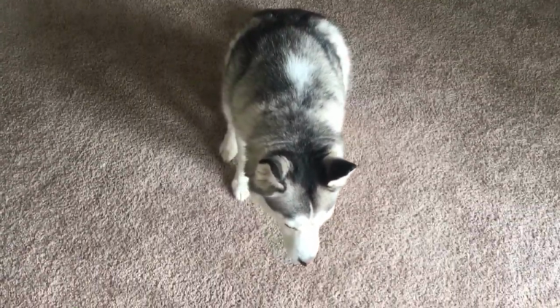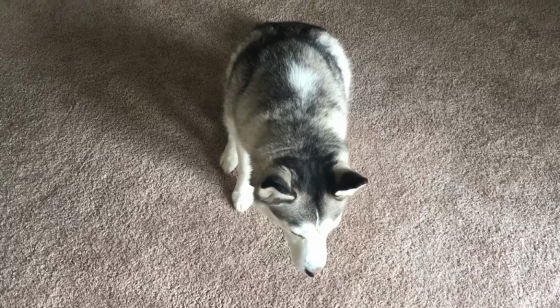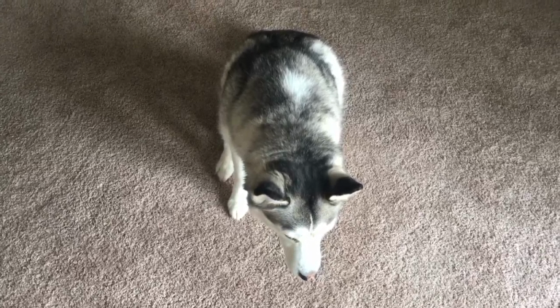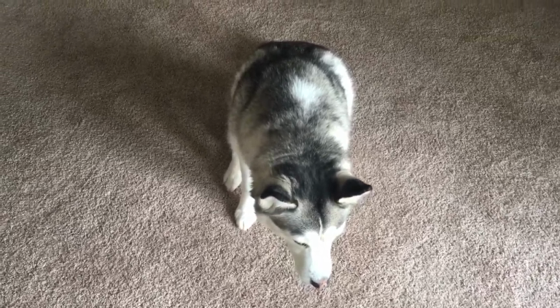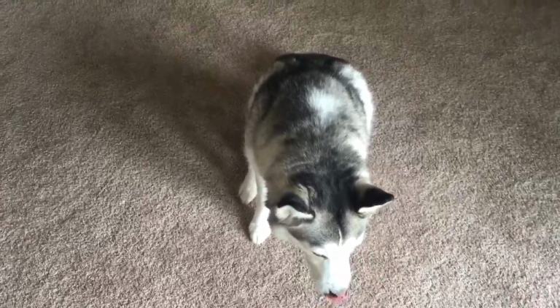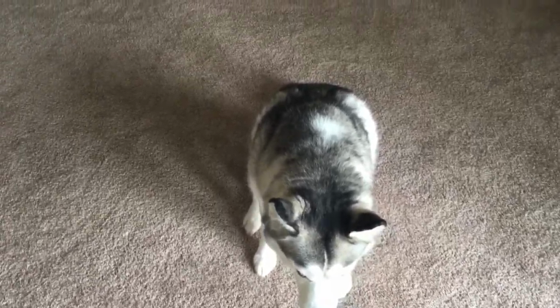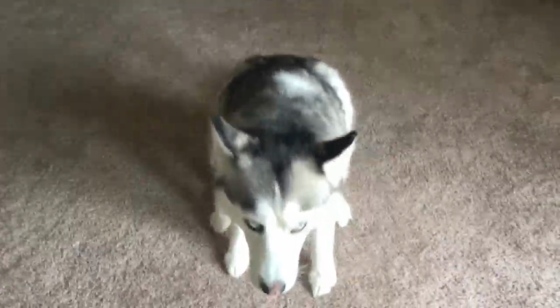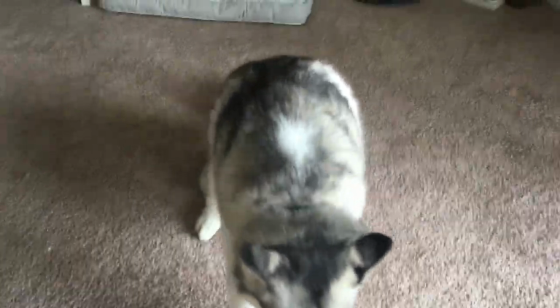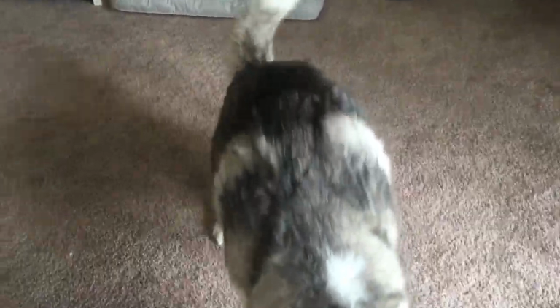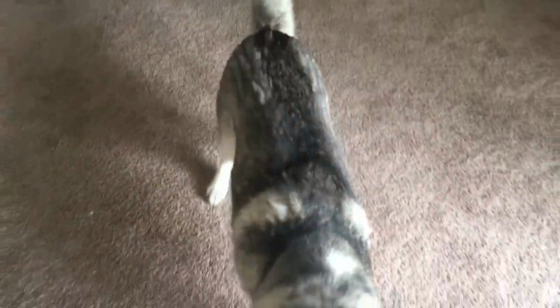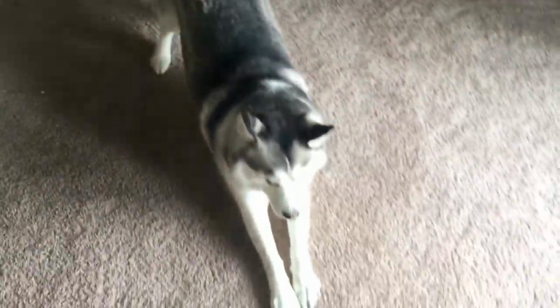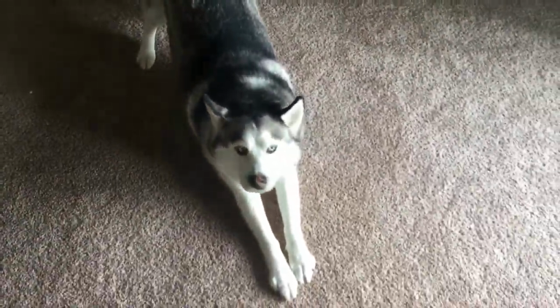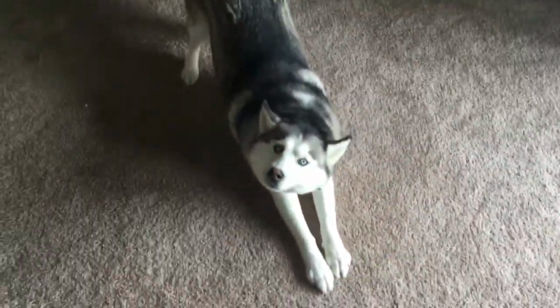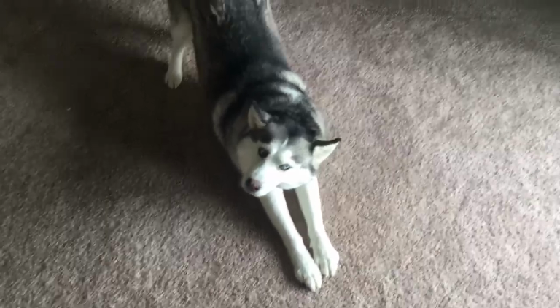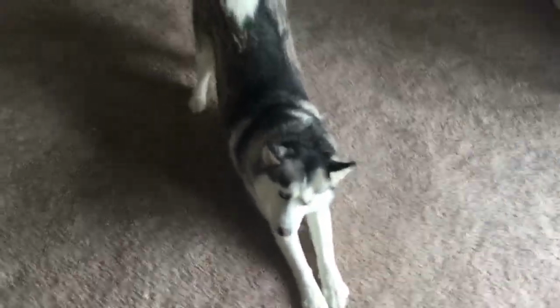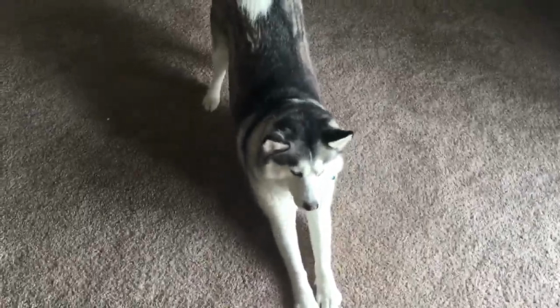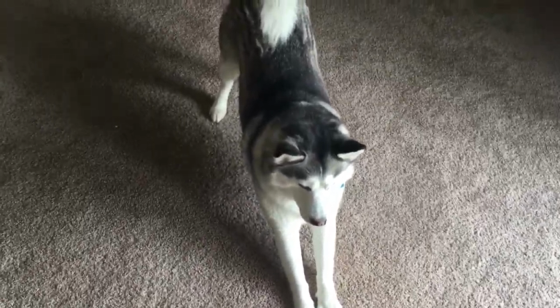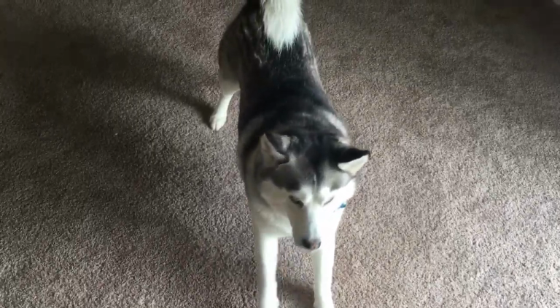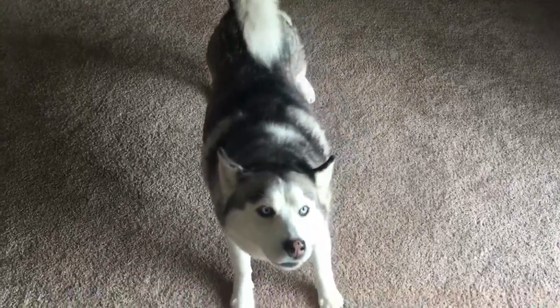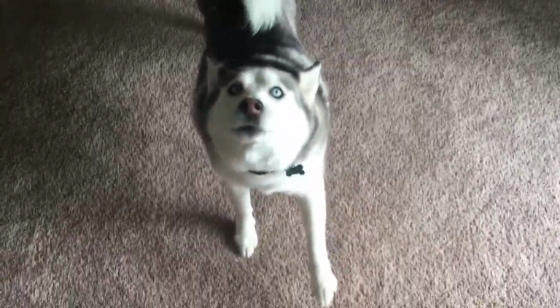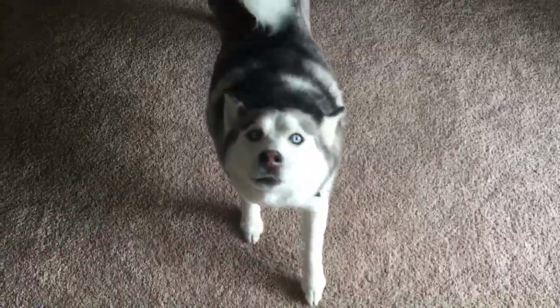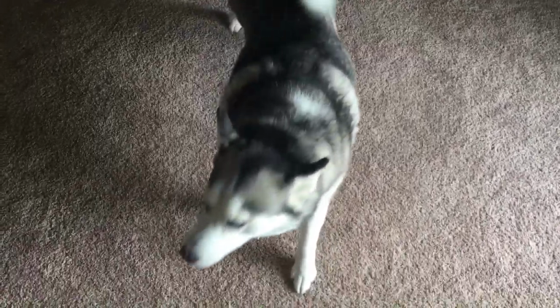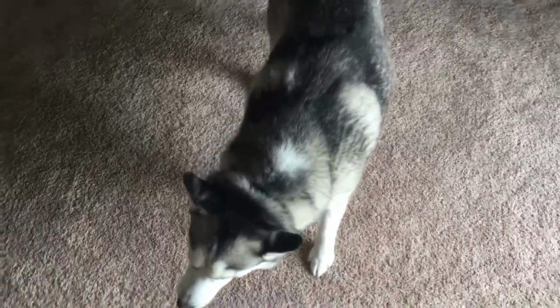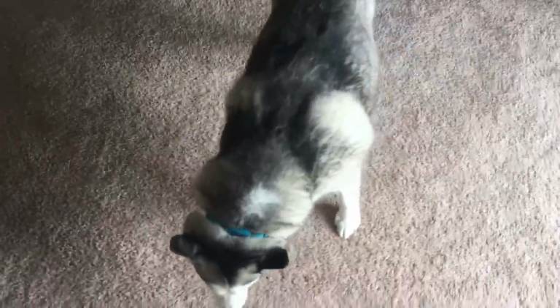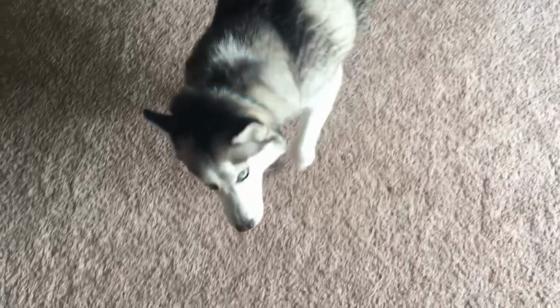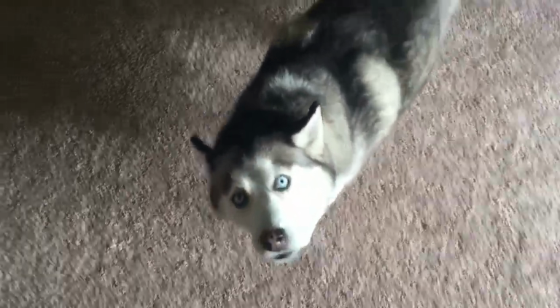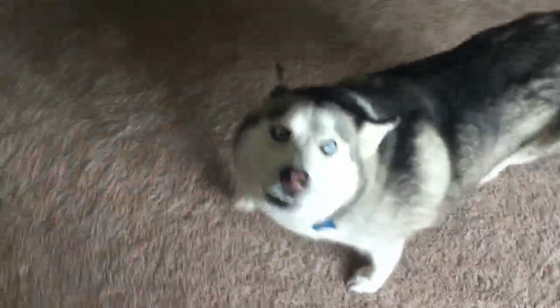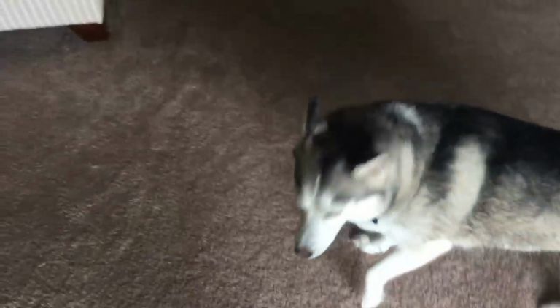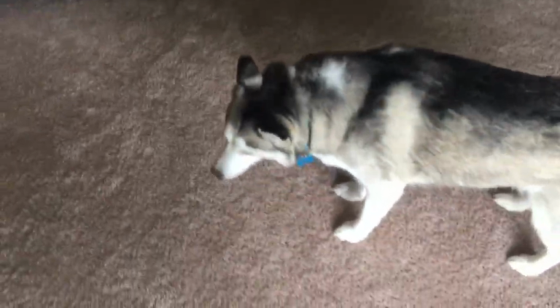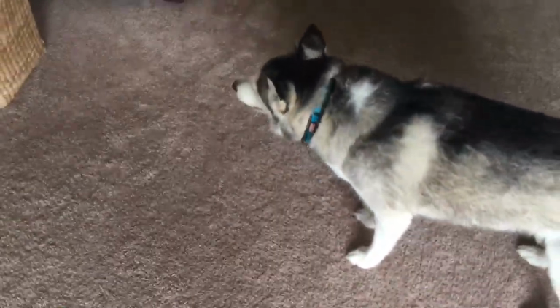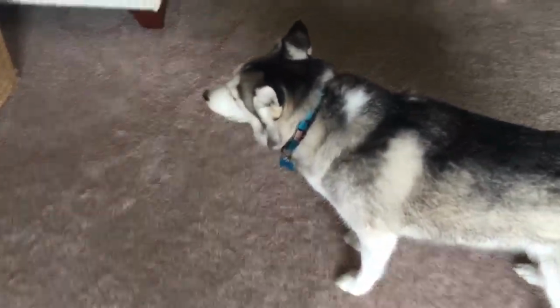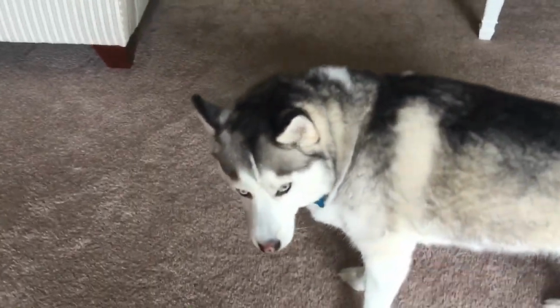So the first trick we're going to show is how to do shake. Thumper picked this up very quickly. What I did was put my hand out and usually I would have a treat in it, but now she no longer needs it. So here's how we do shake — Thumper!